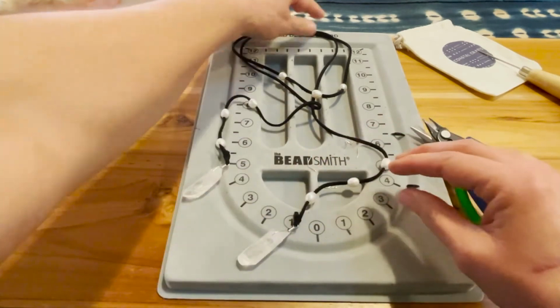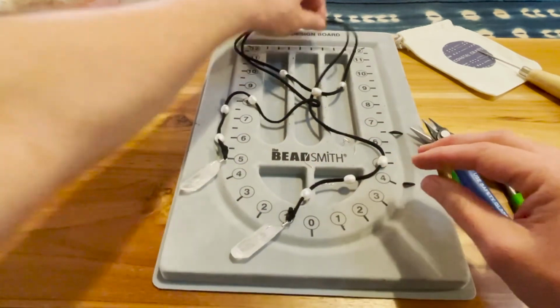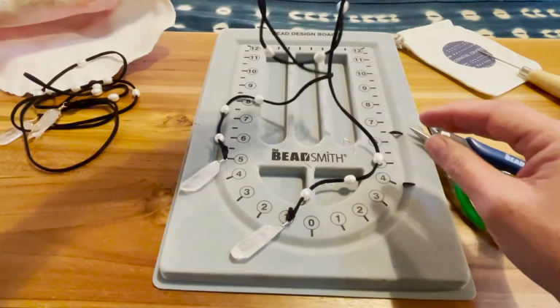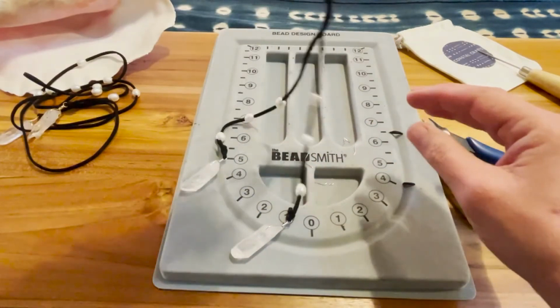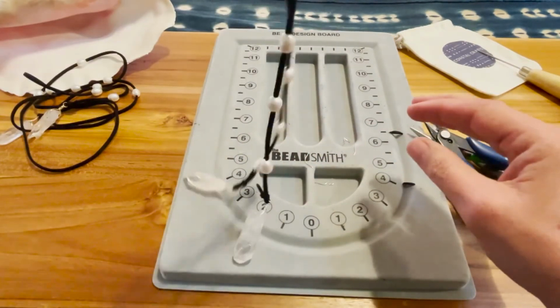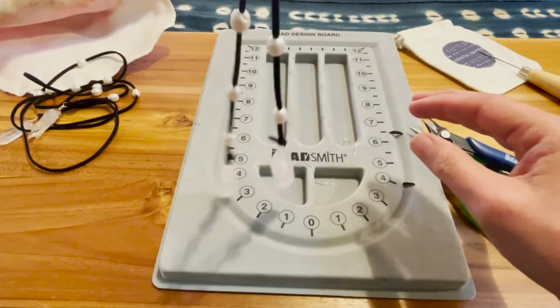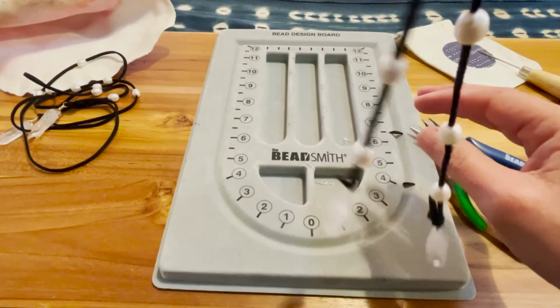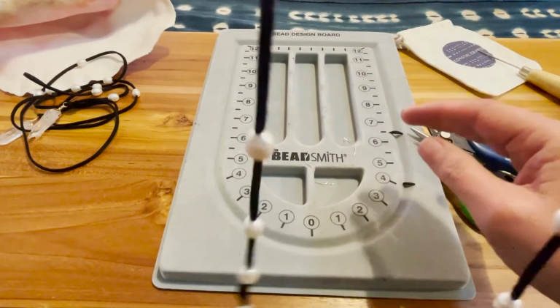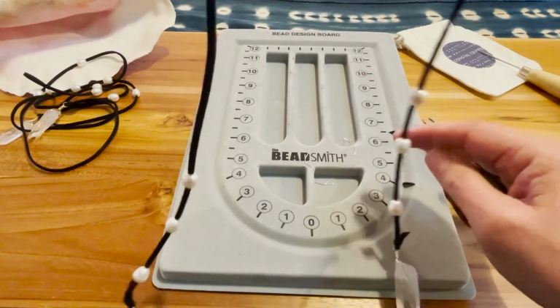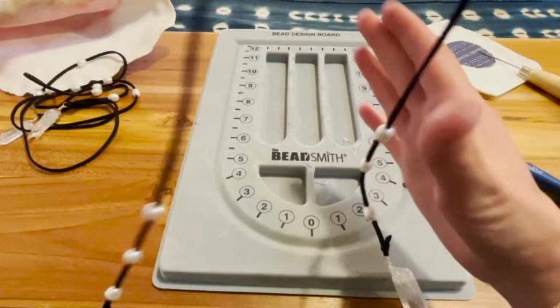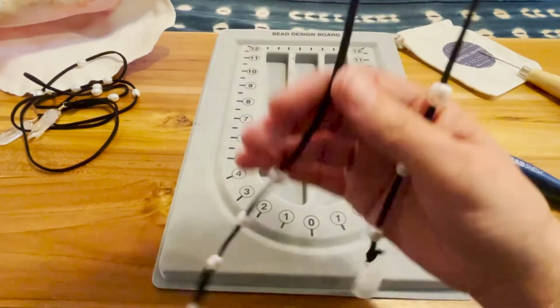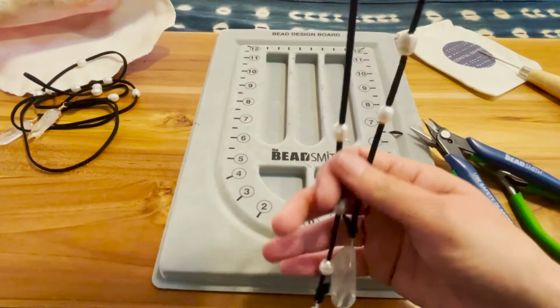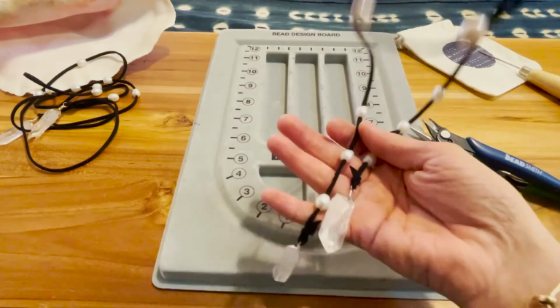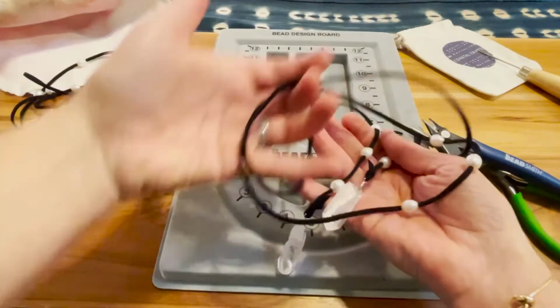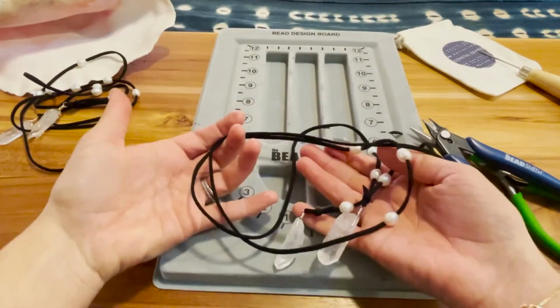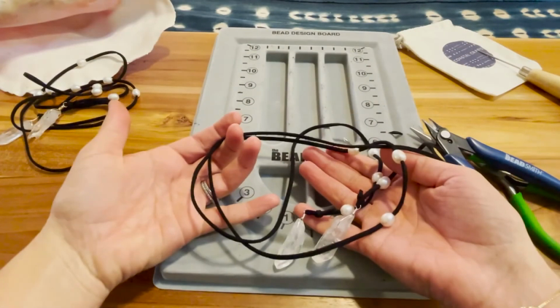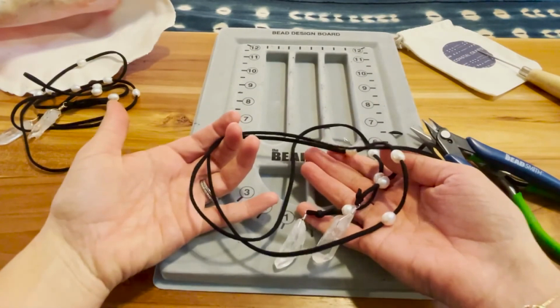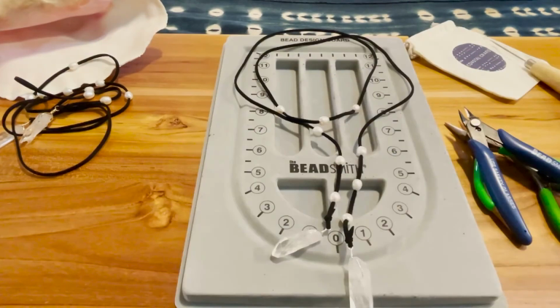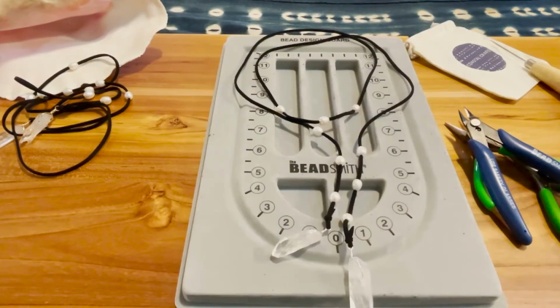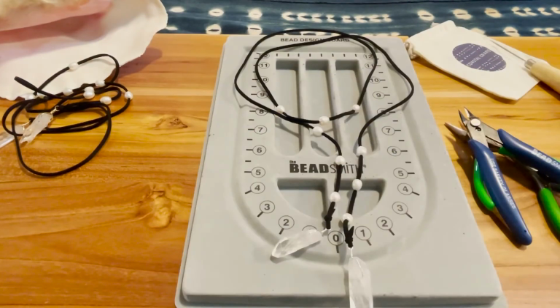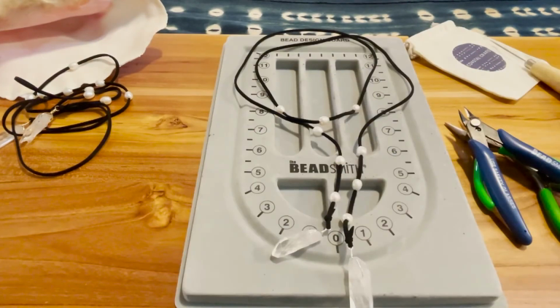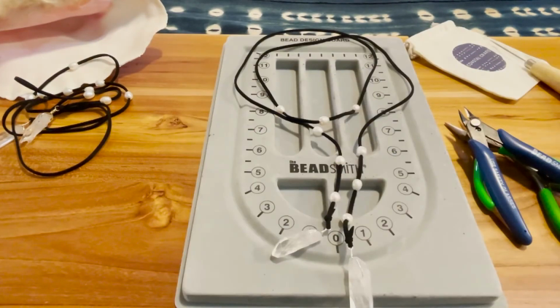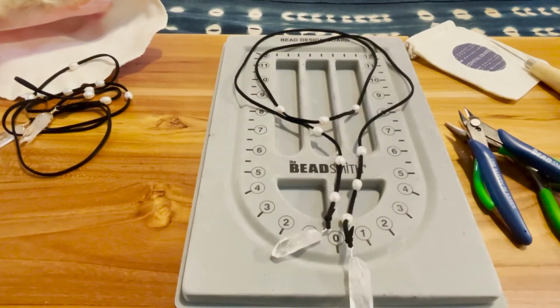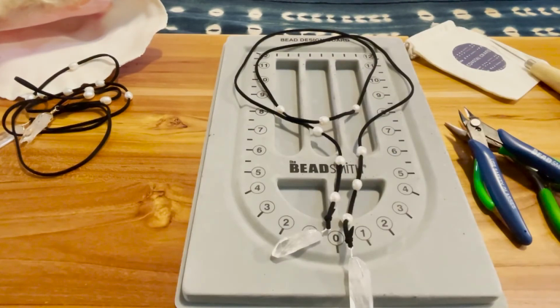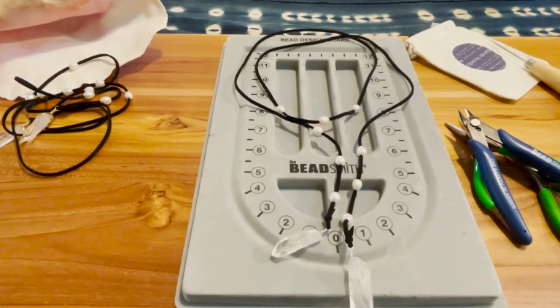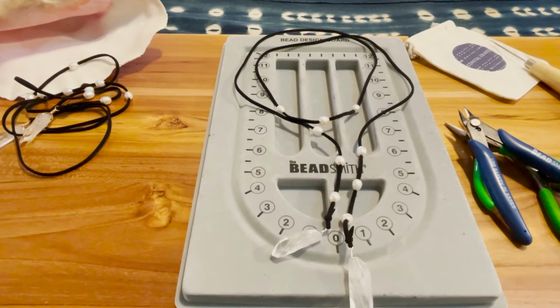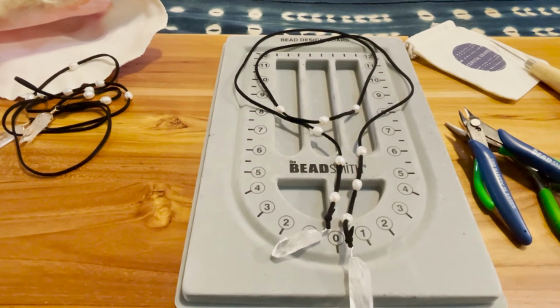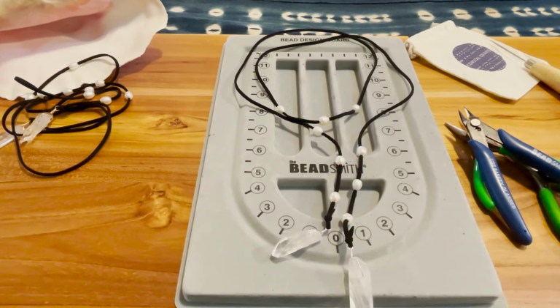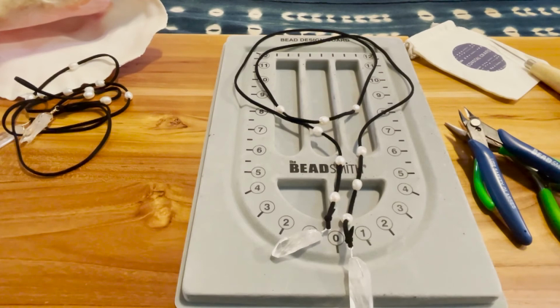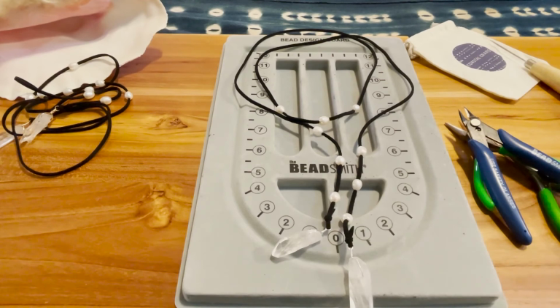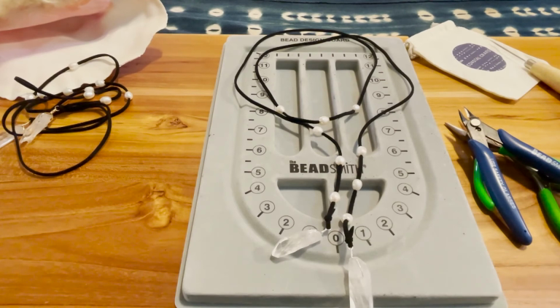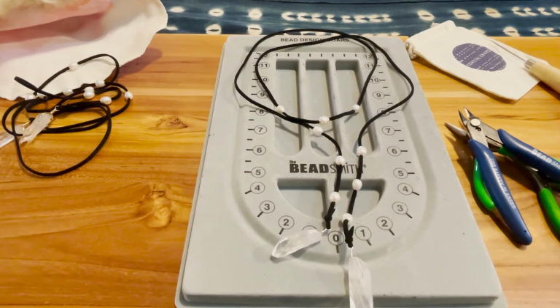Now you have your La Jolla Lariat — that completes the La Jolla Lariat! Stick around to check out the three different ways I like to wear mine.